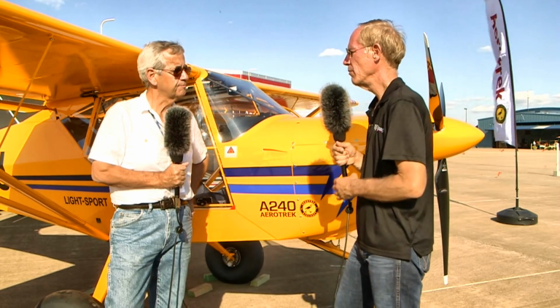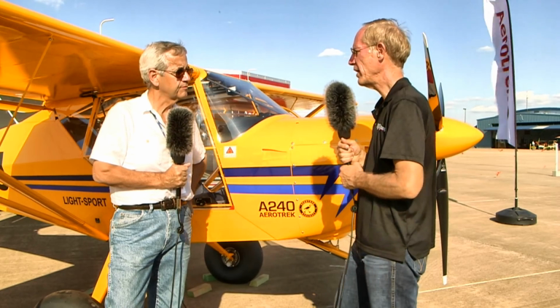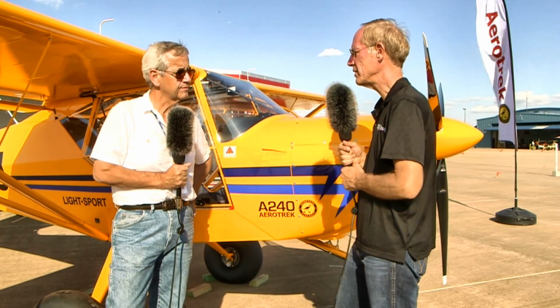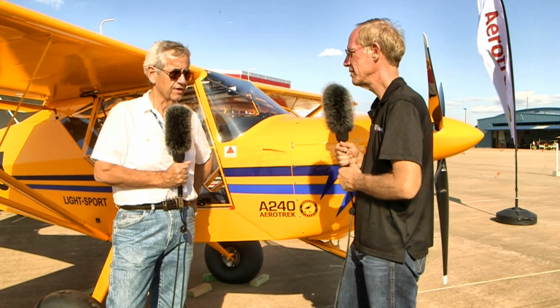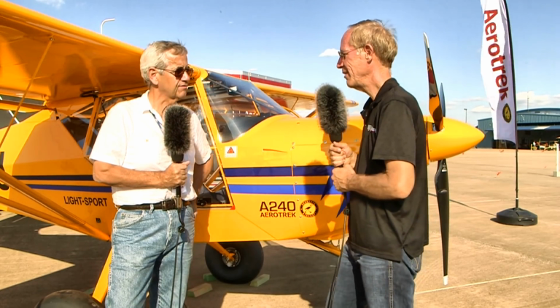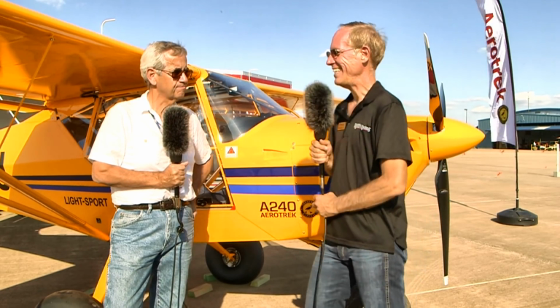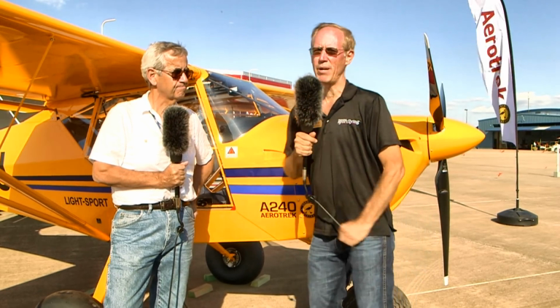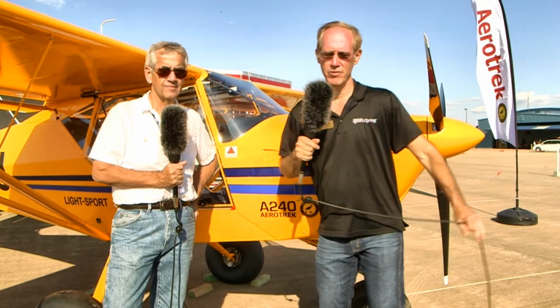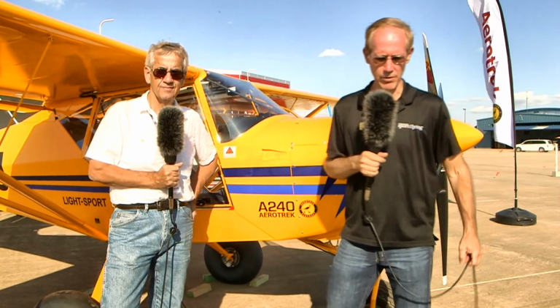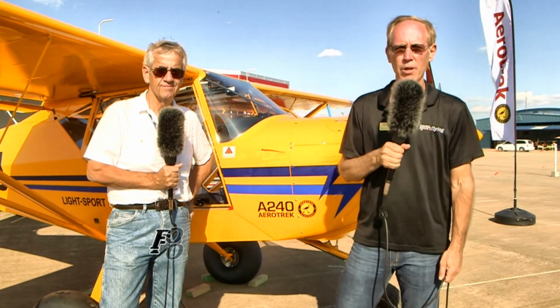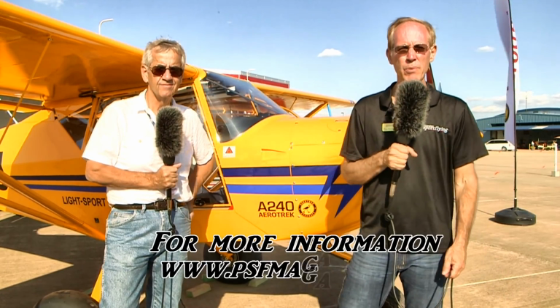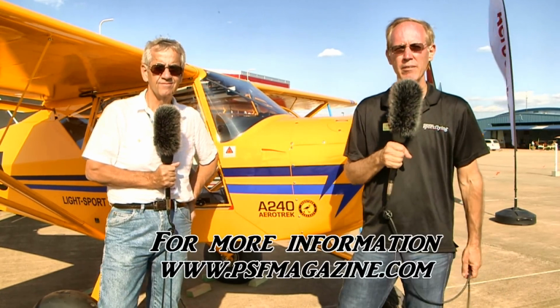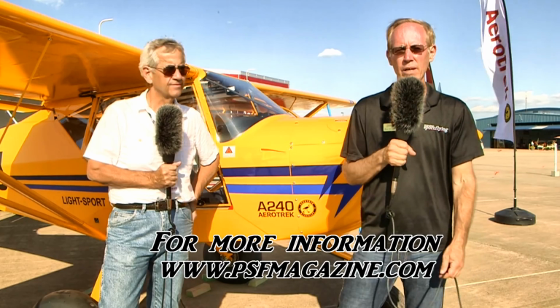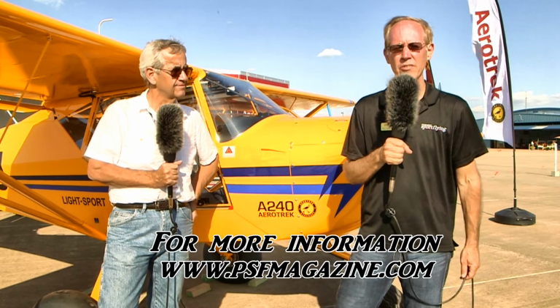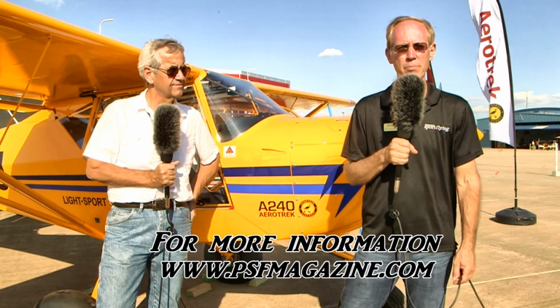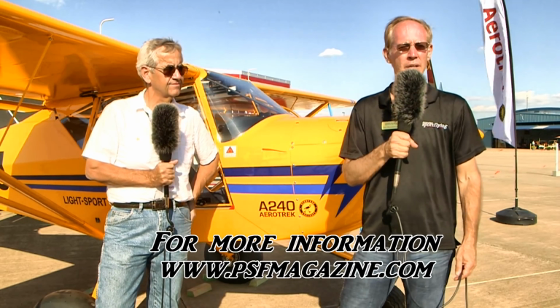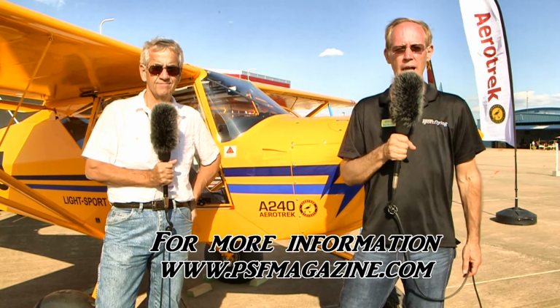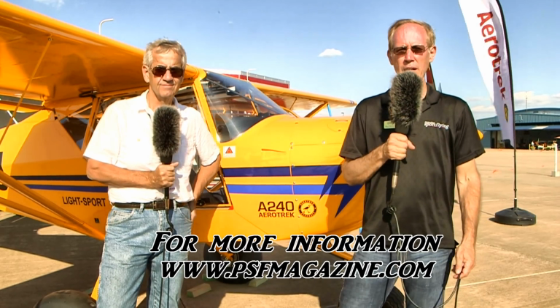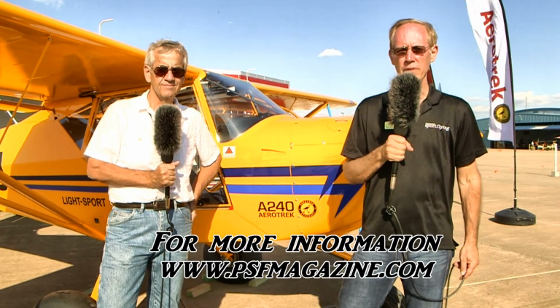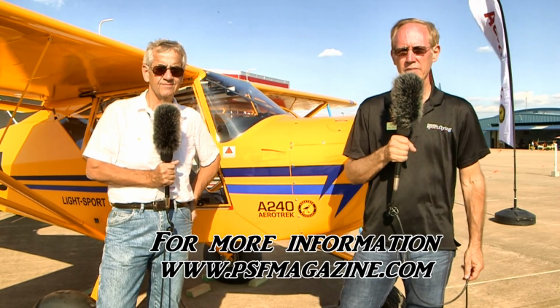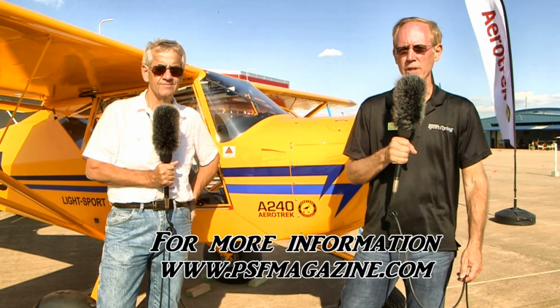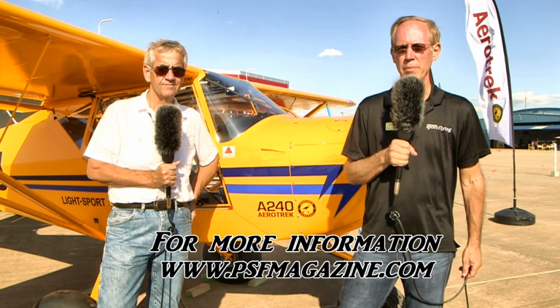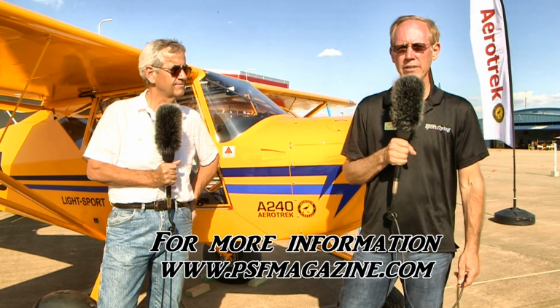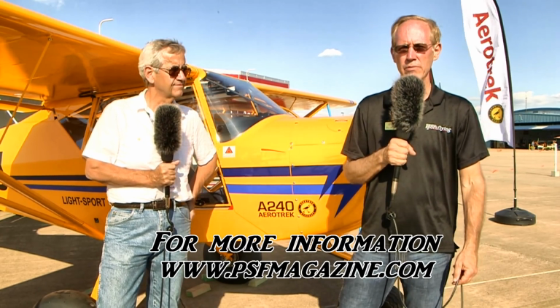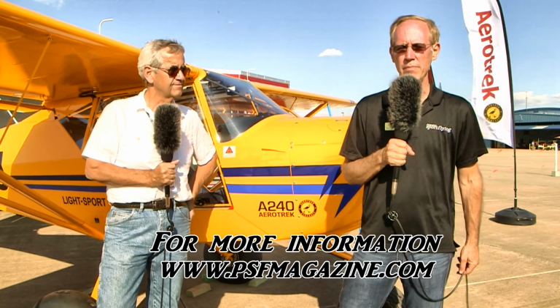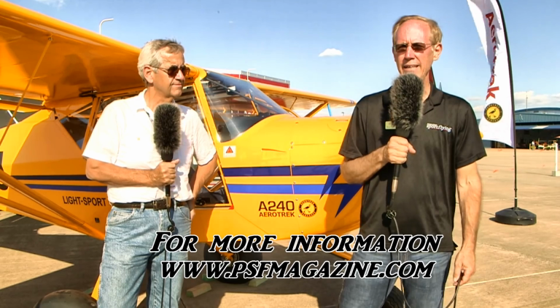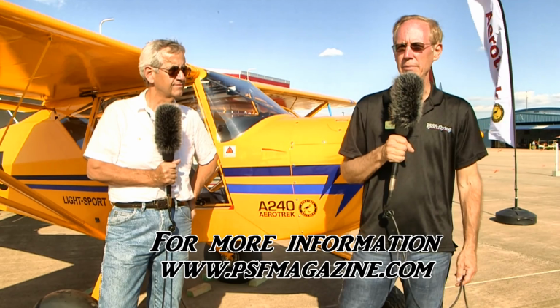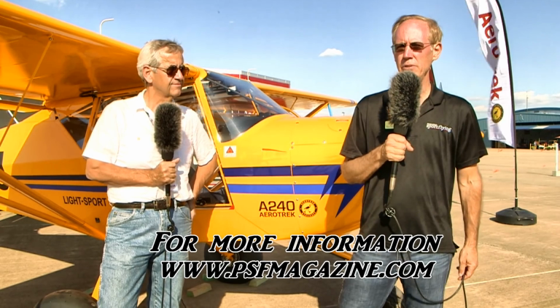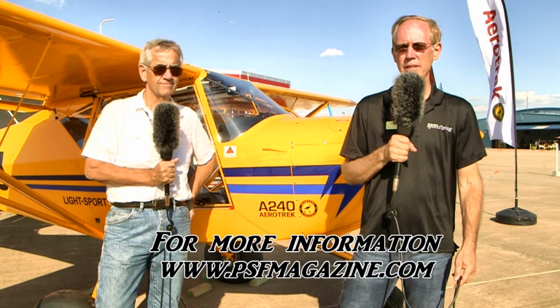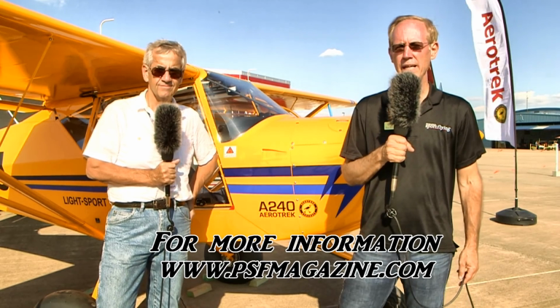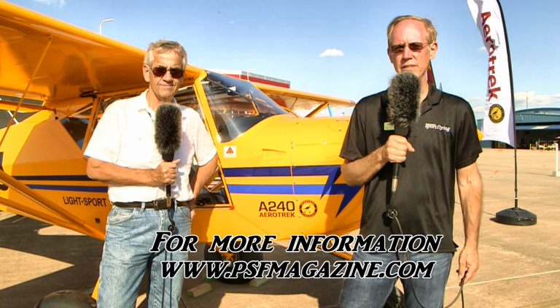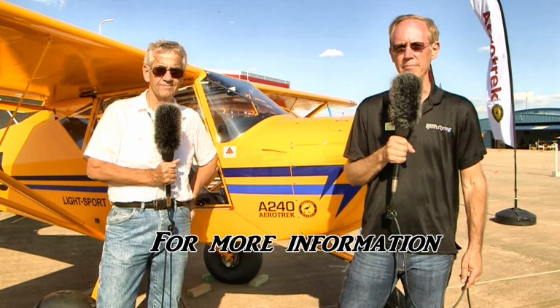Thanks so much, Rob. This is Rob Rollison here with Roy Beiswinger at the Midwest LSA Expo. I'm with PowerSport Flying Magazine — if you want to learn more, visit www.psfmagazine.com.